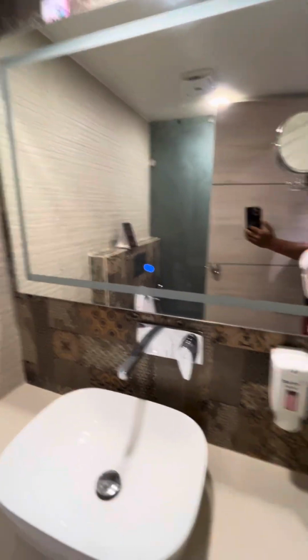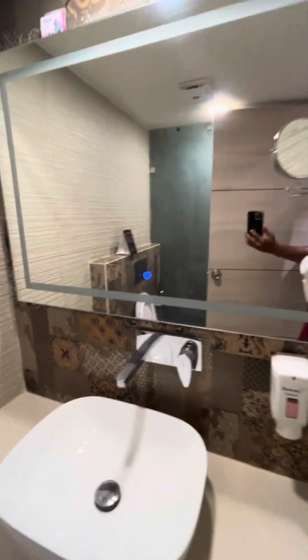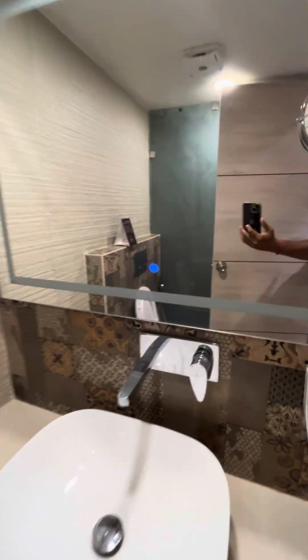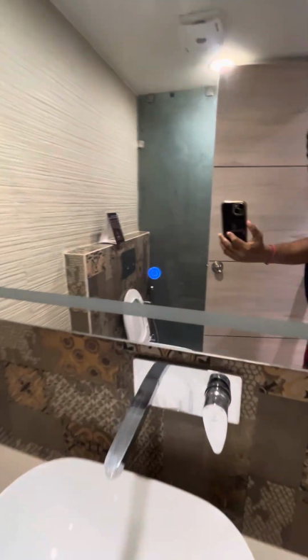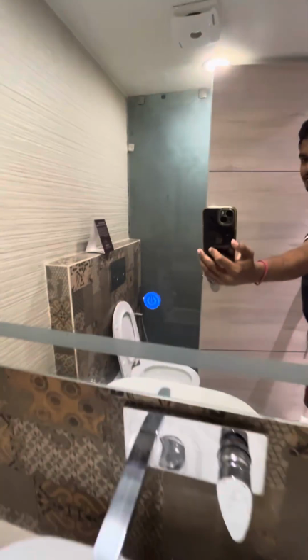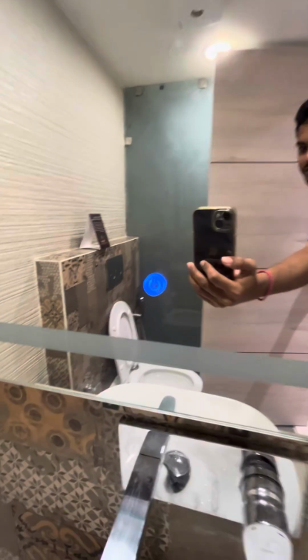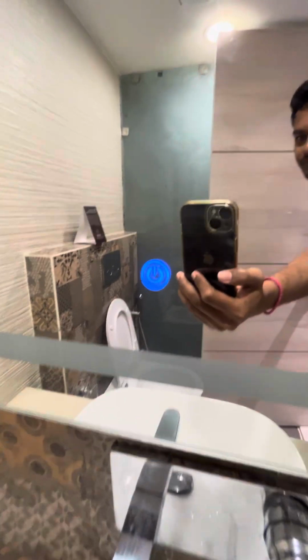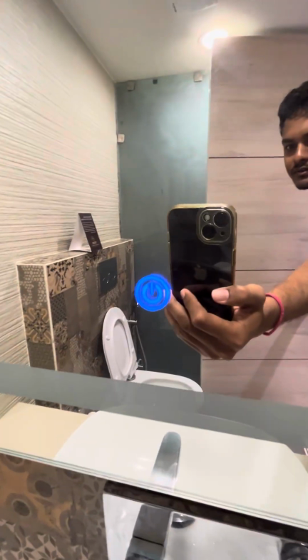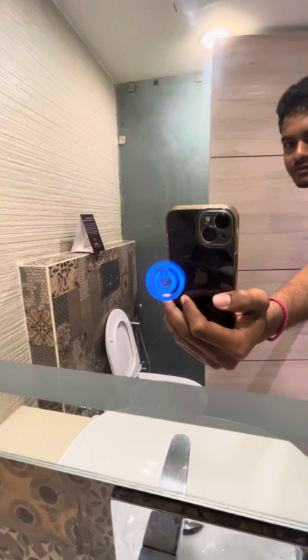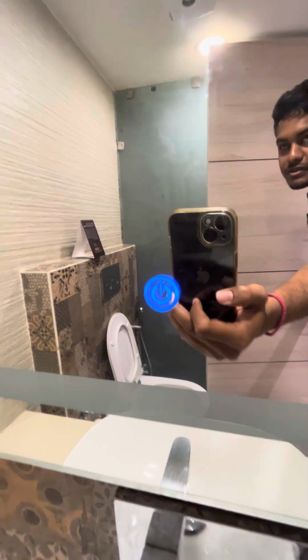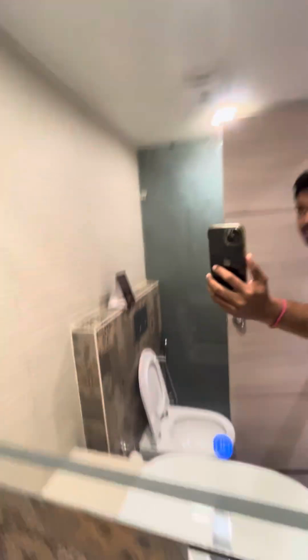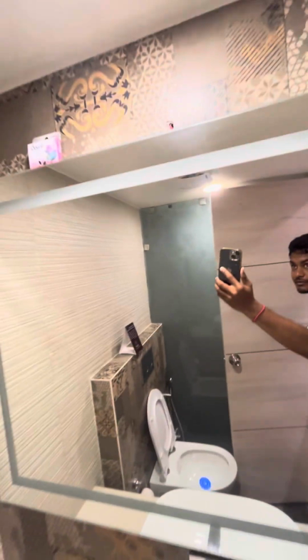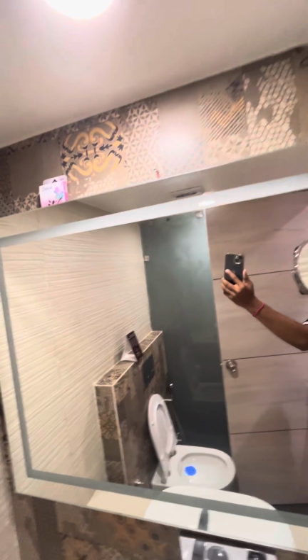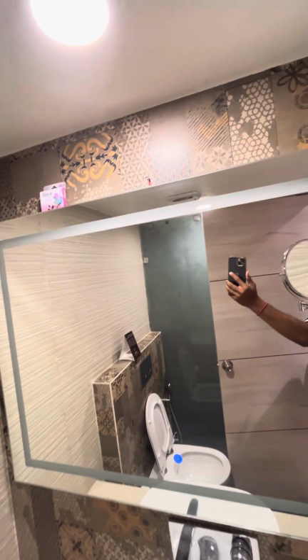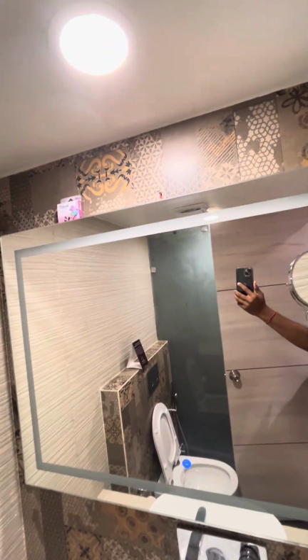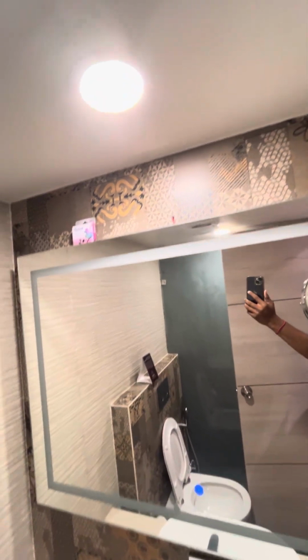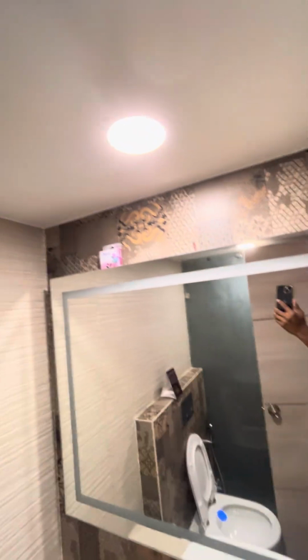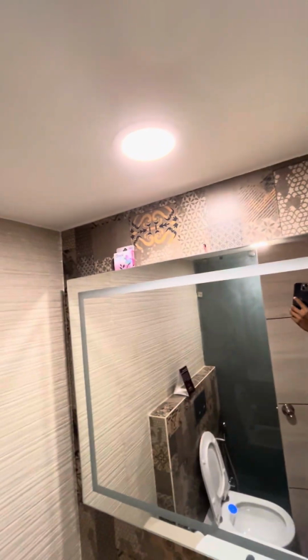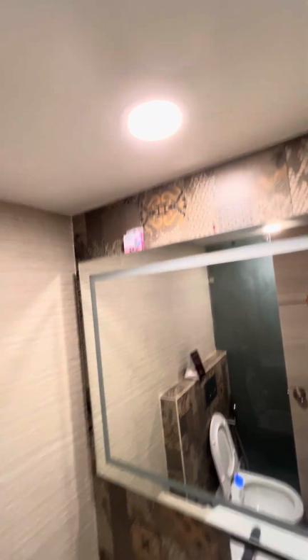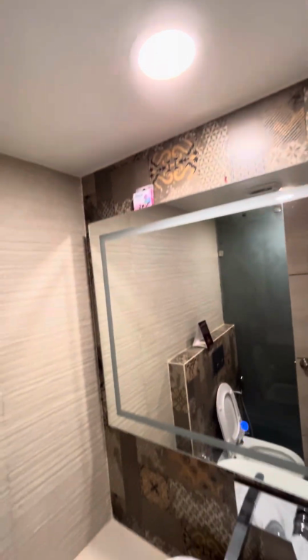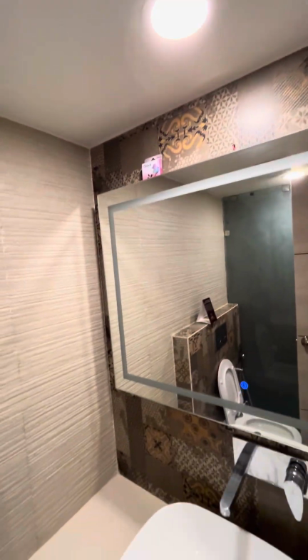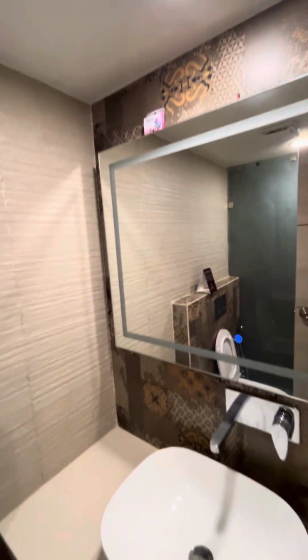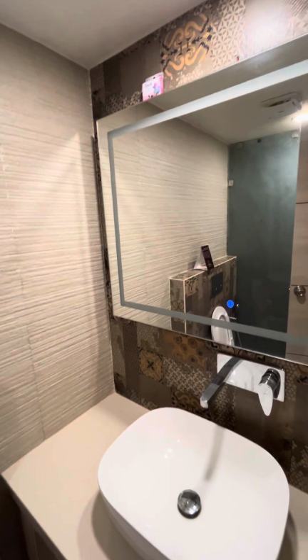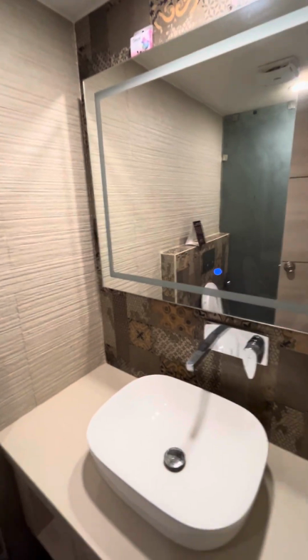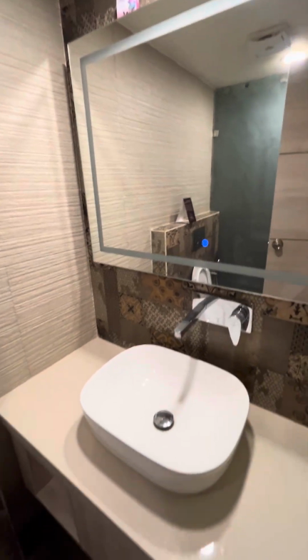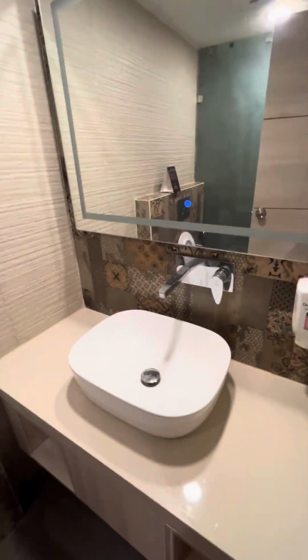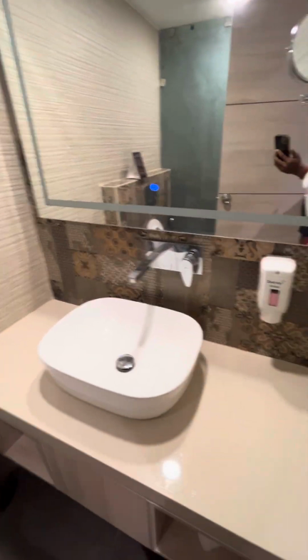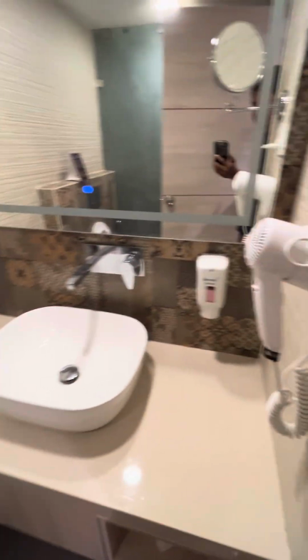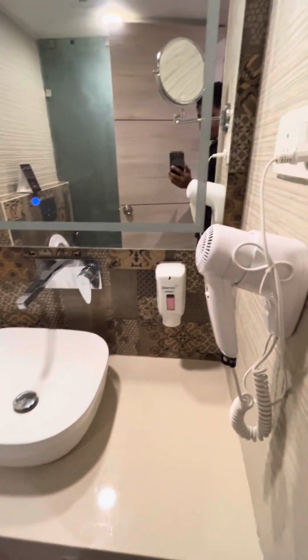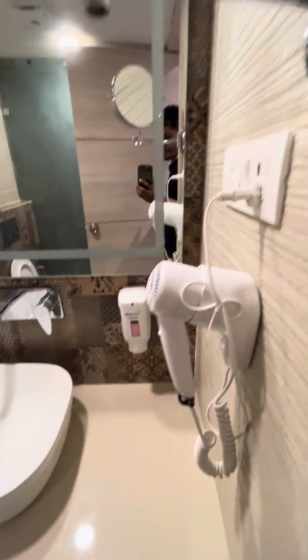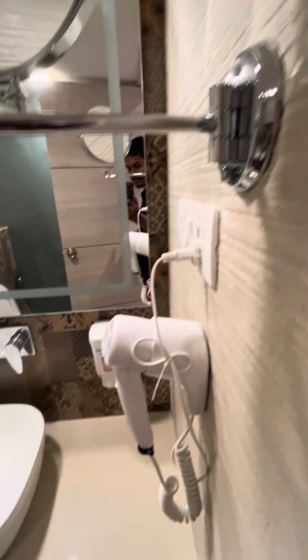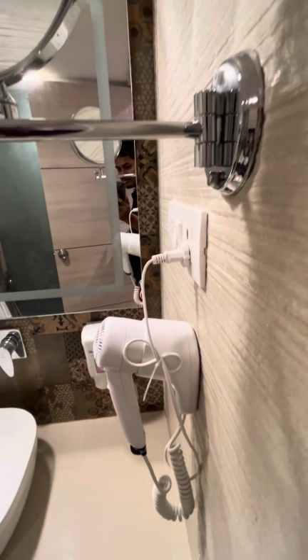There is also a touchscreen type switch here. There are lights, and a hair dryer is also provided.